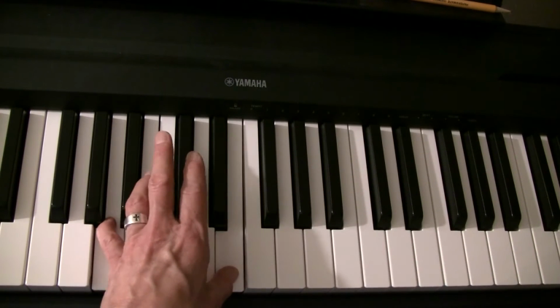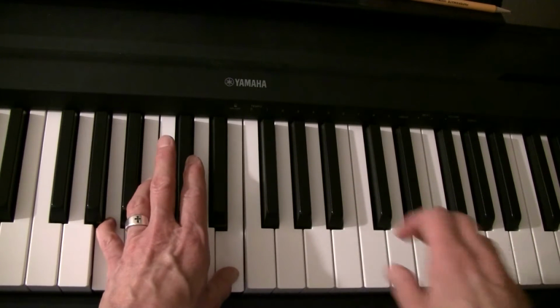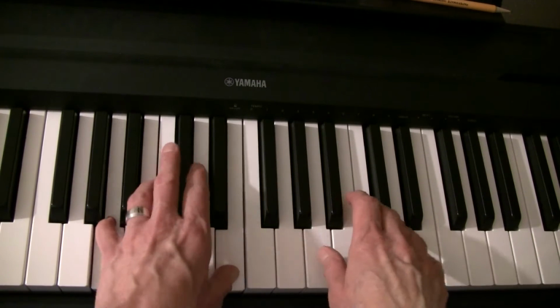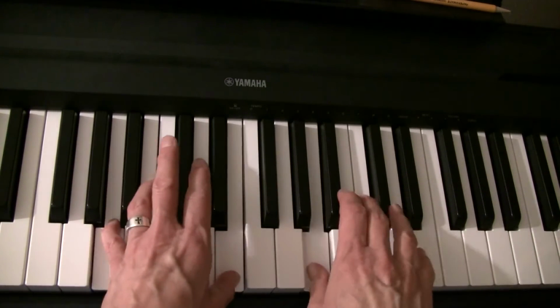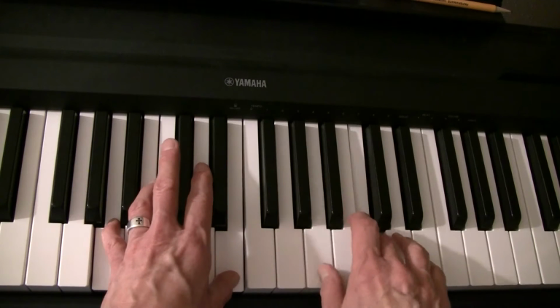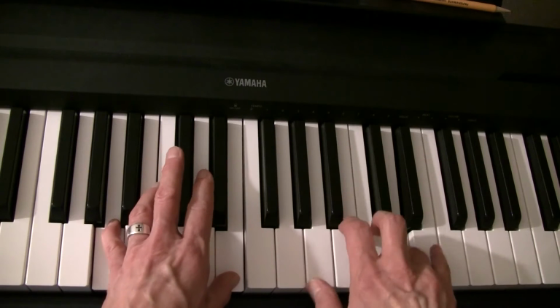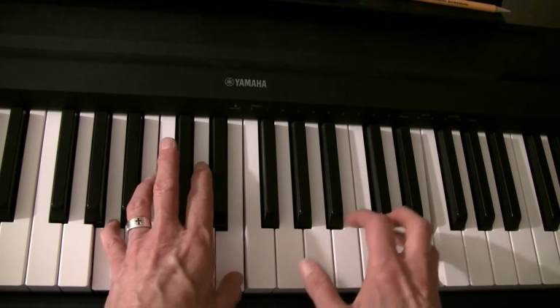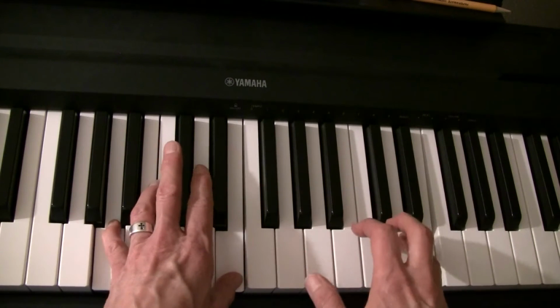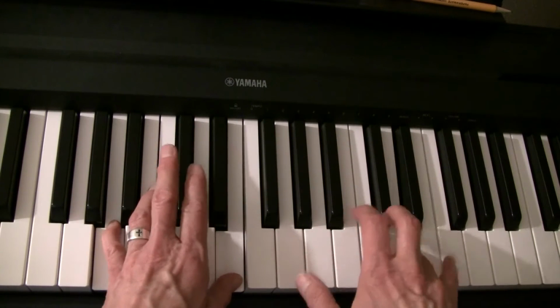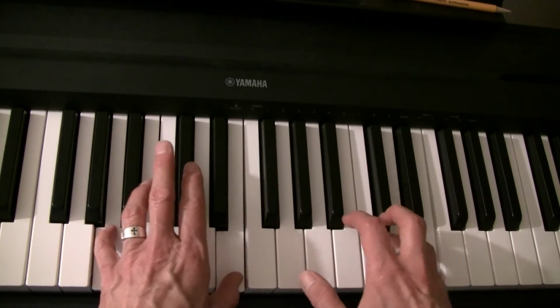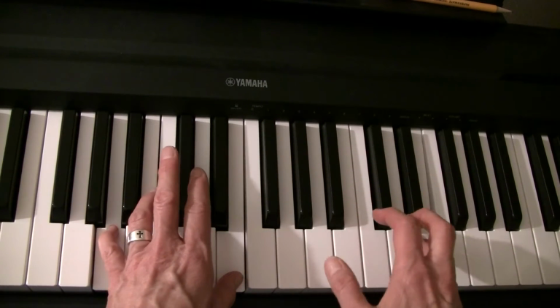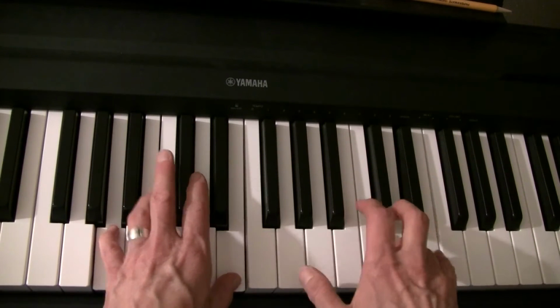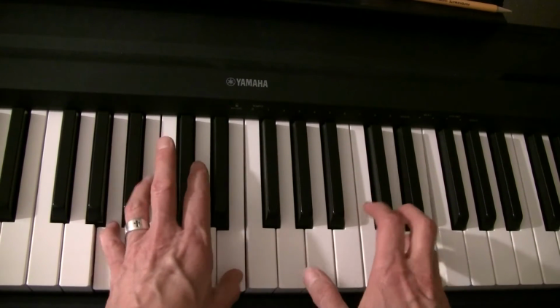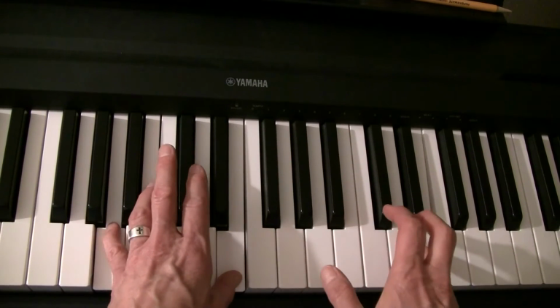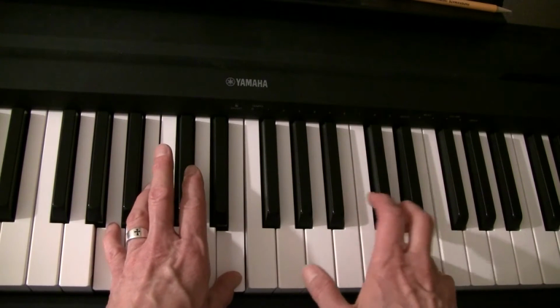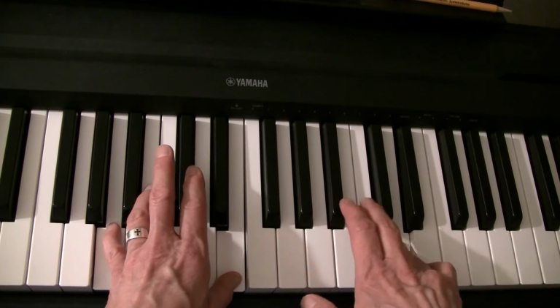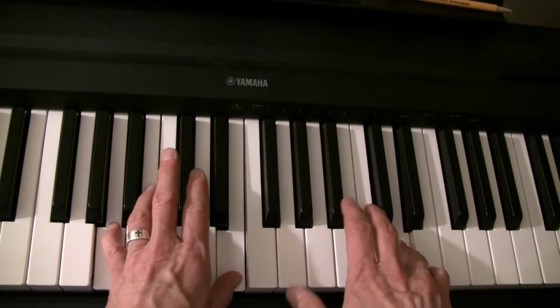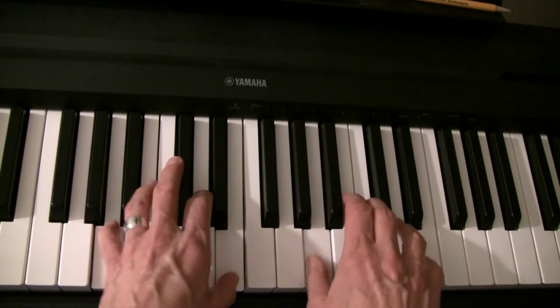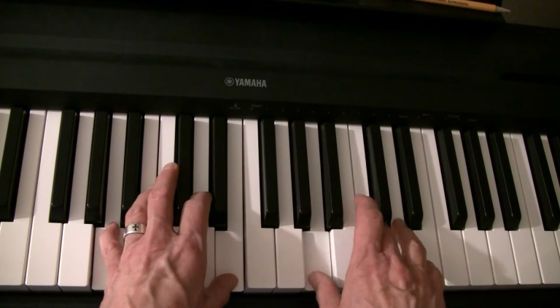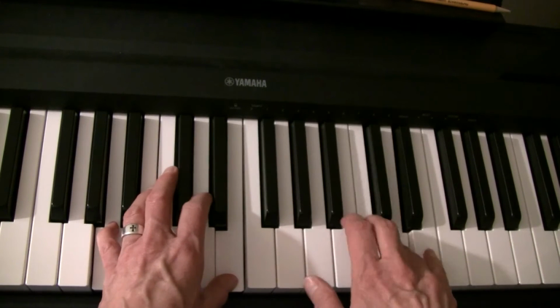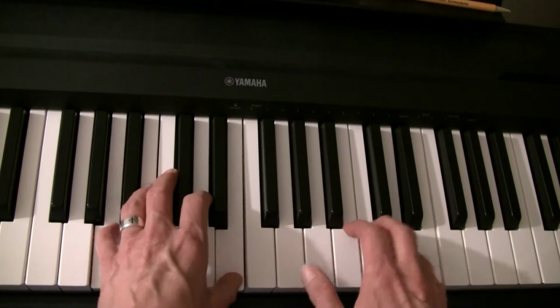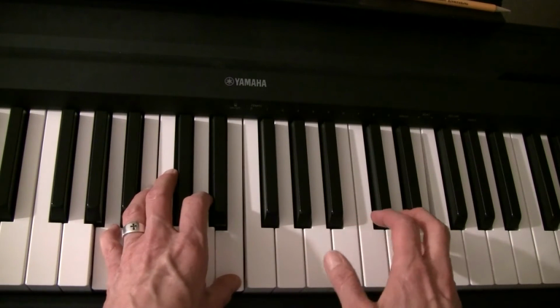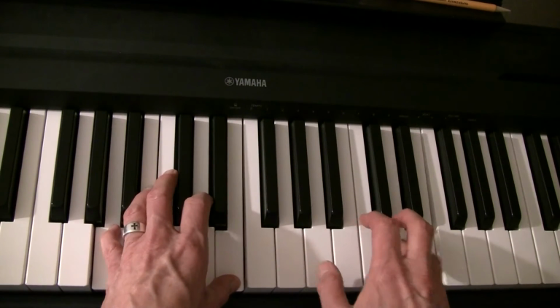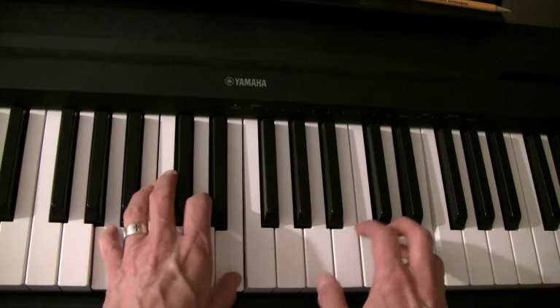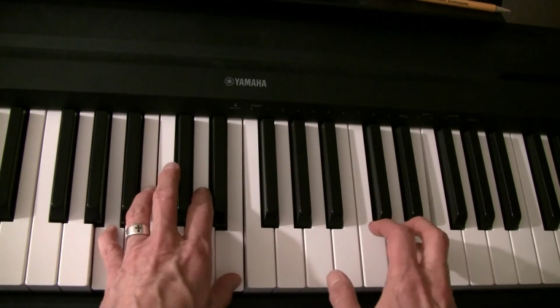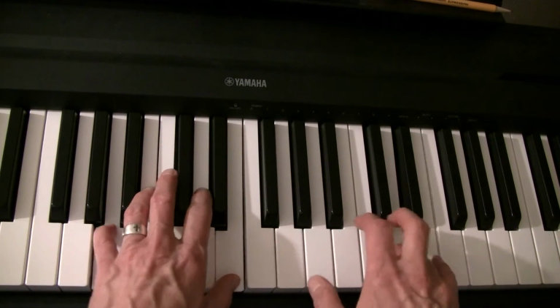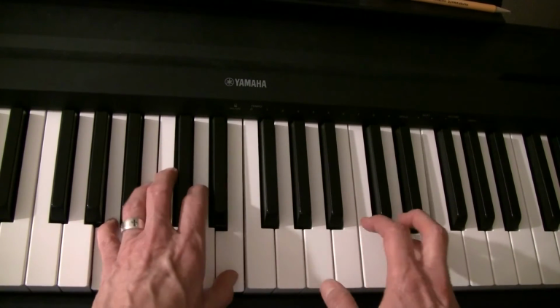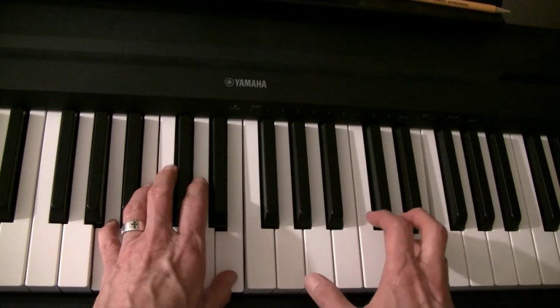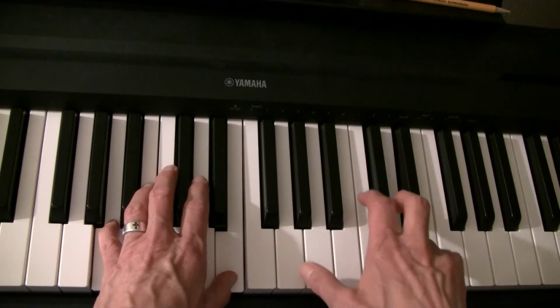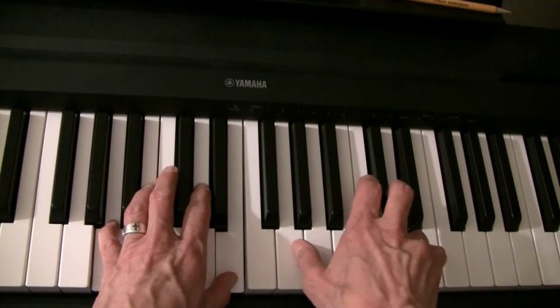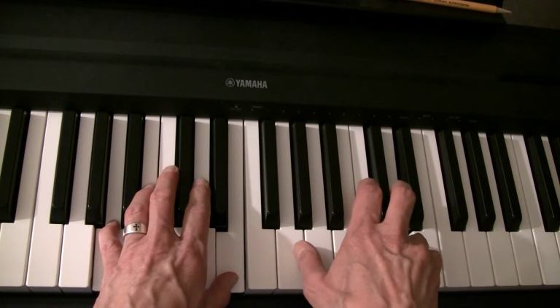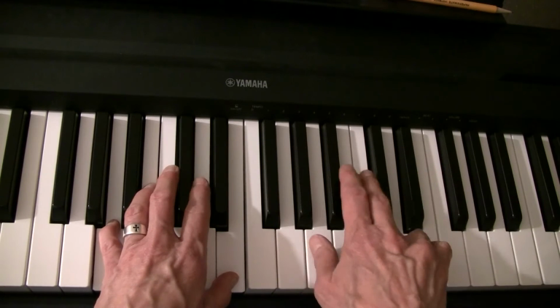Right hand. If you're playing that by number: one, three, four, five, four, five, four, five, four — this is different.